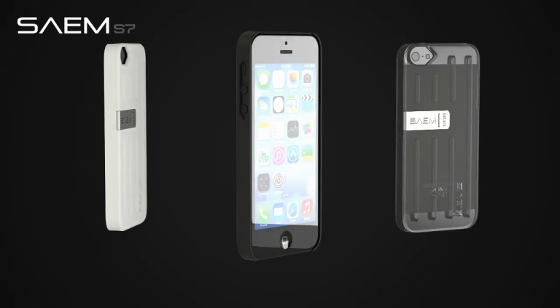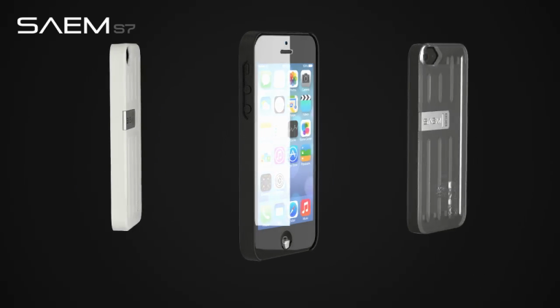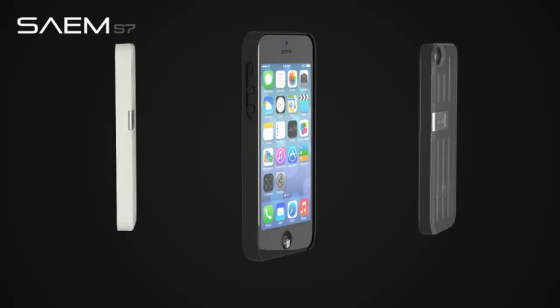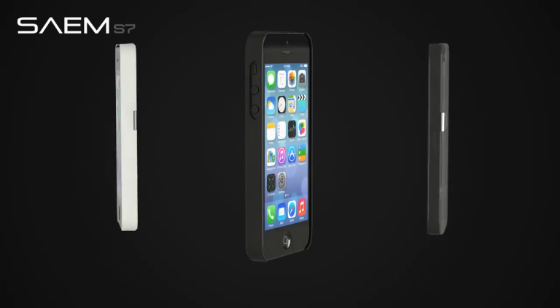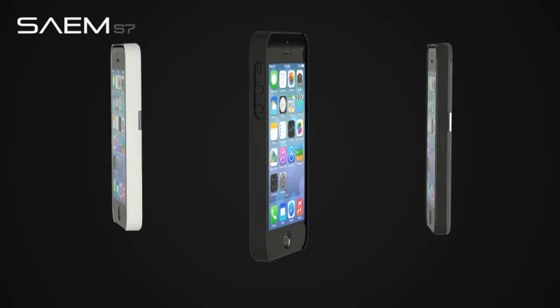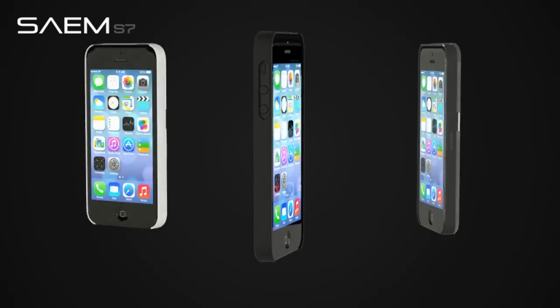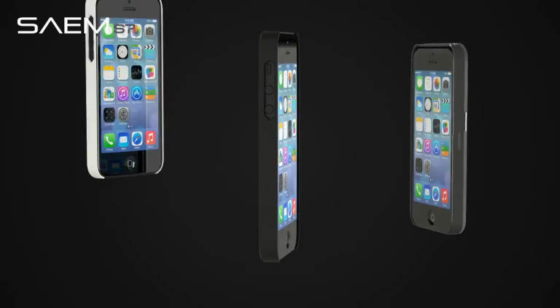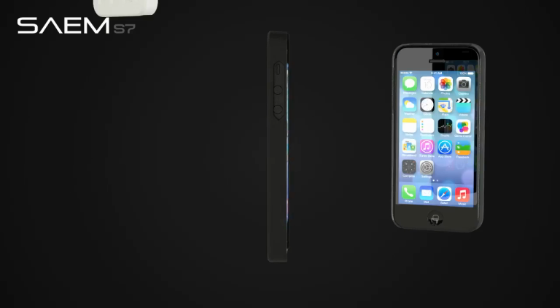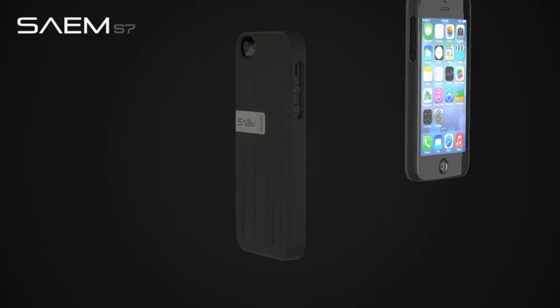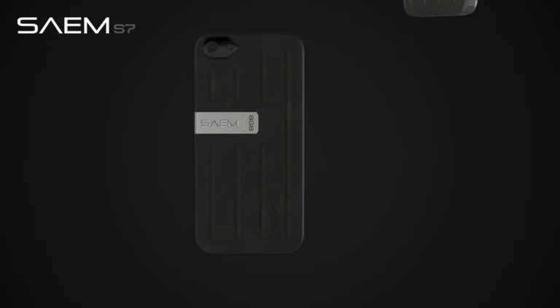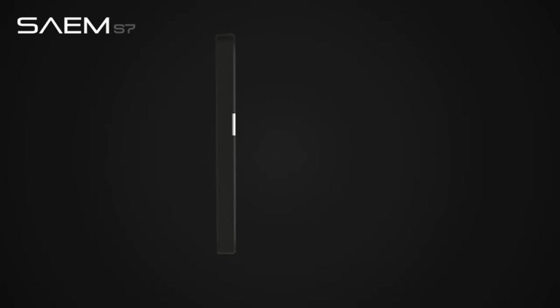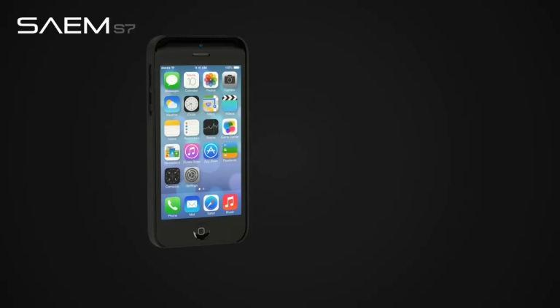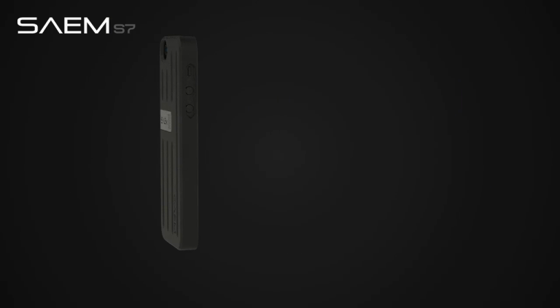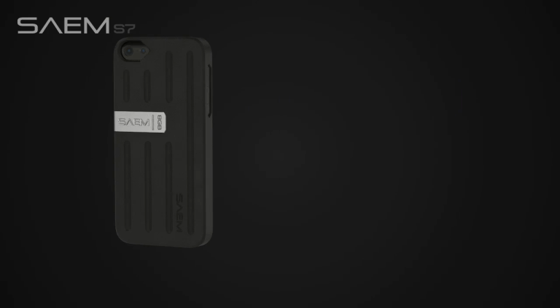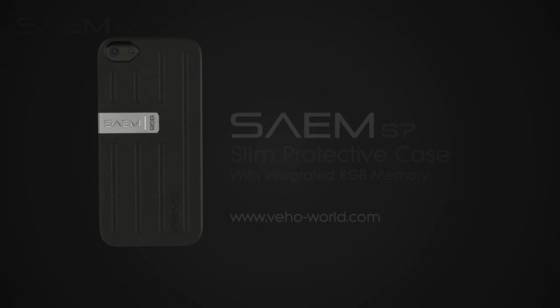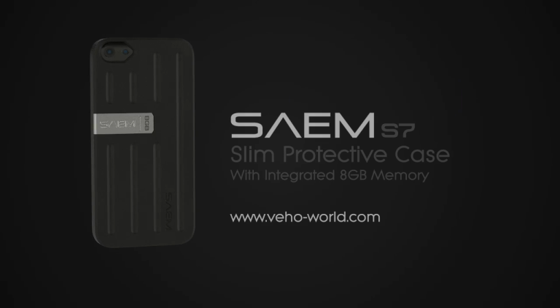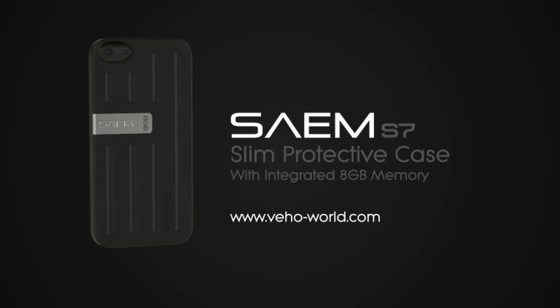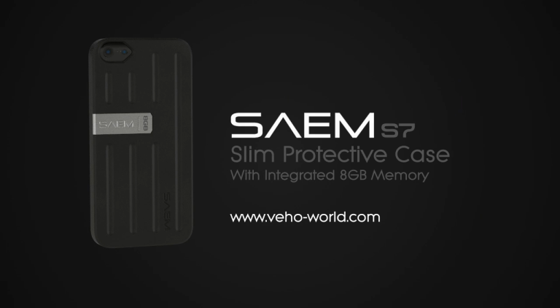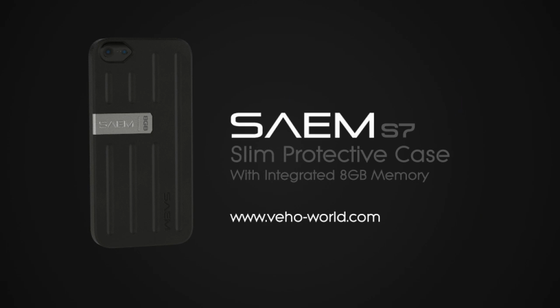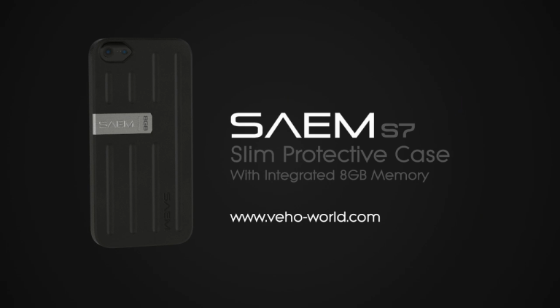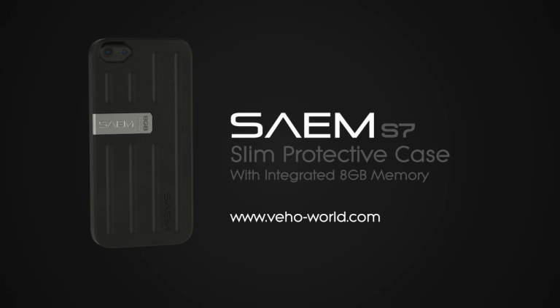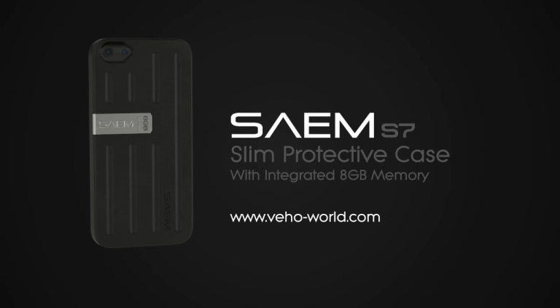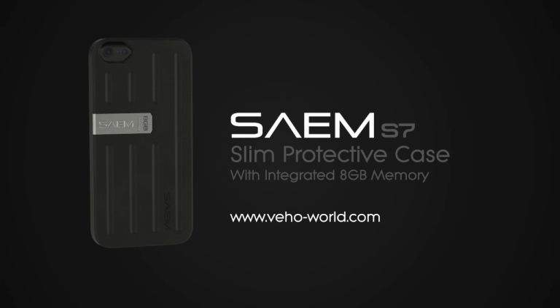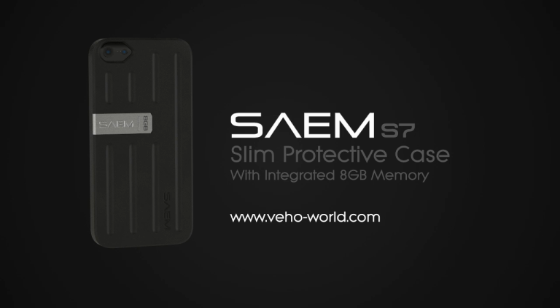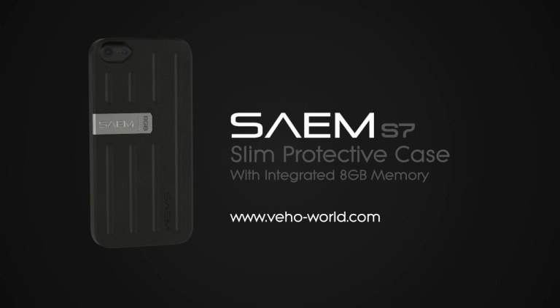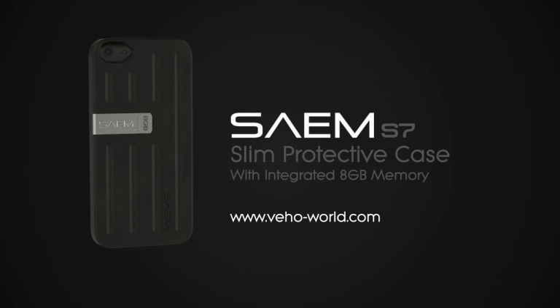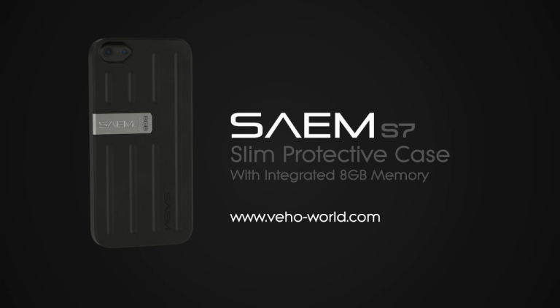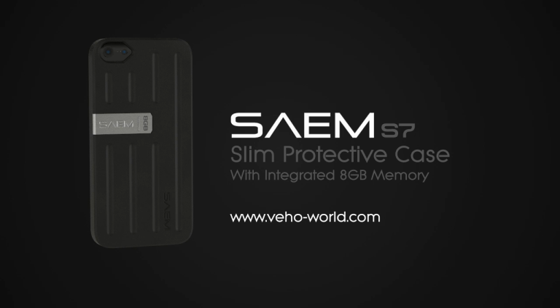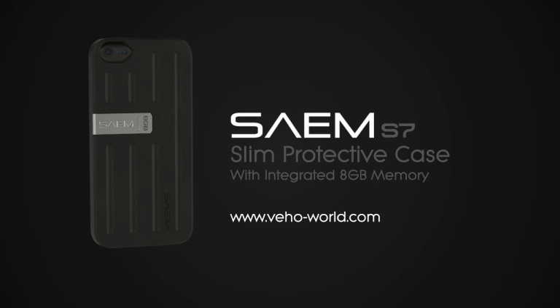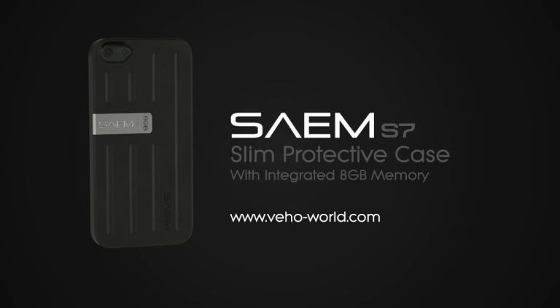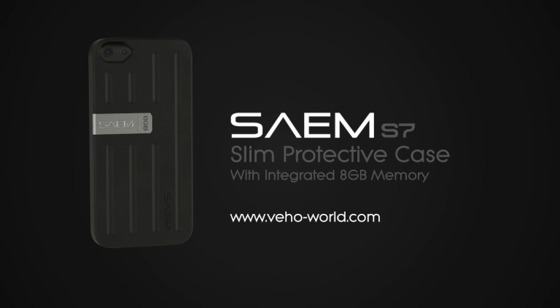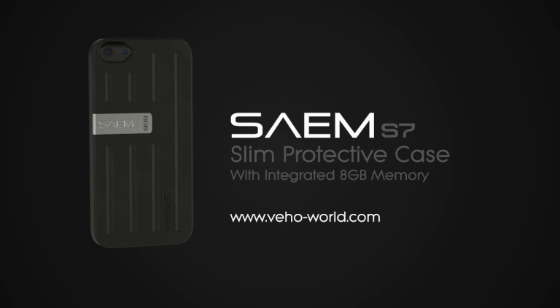For more information on the Saem S7 Slim Protective Case, please visit our website at www.vo-world.com.